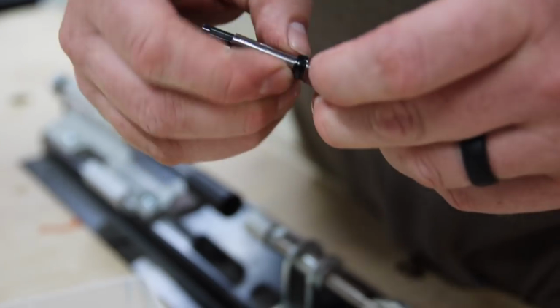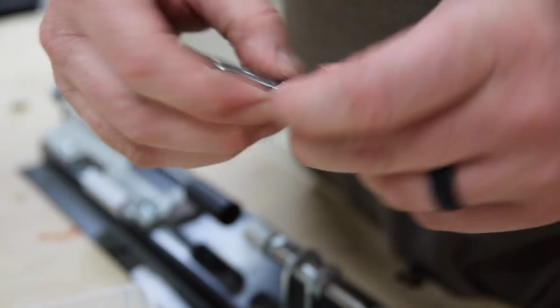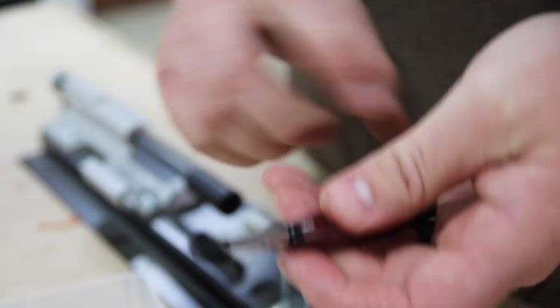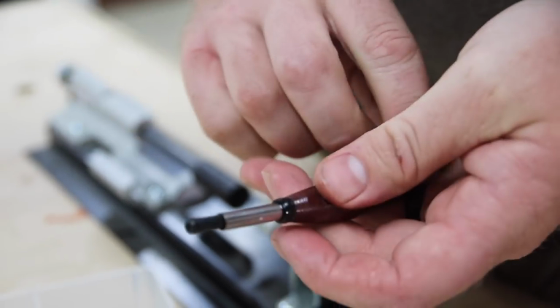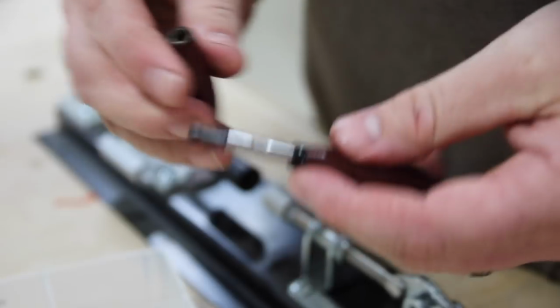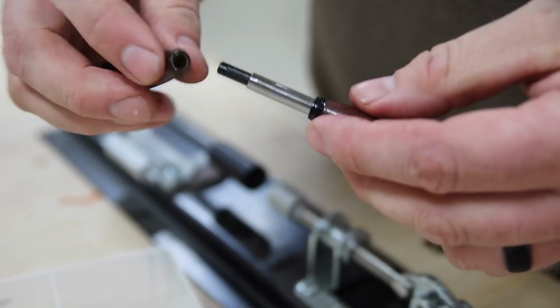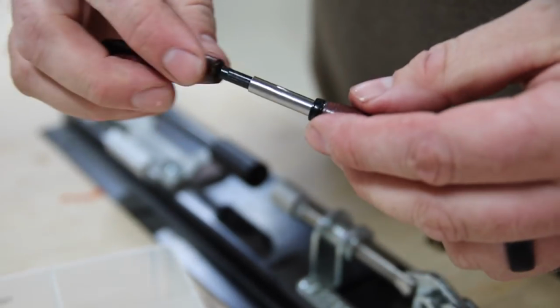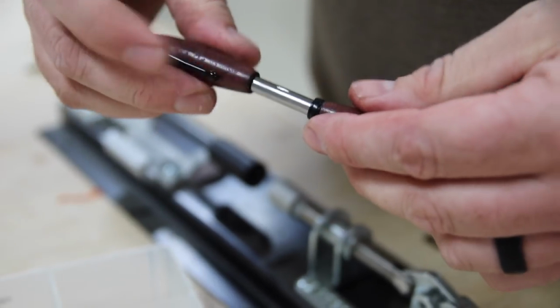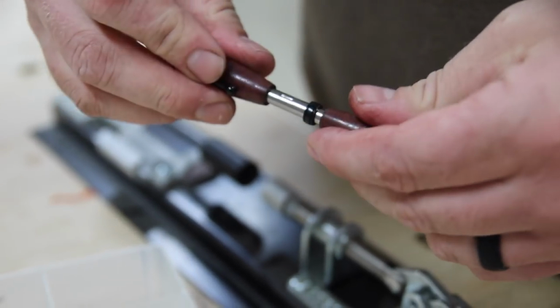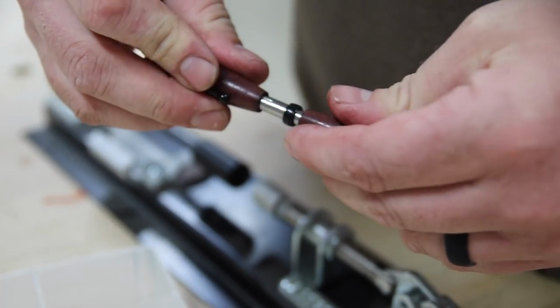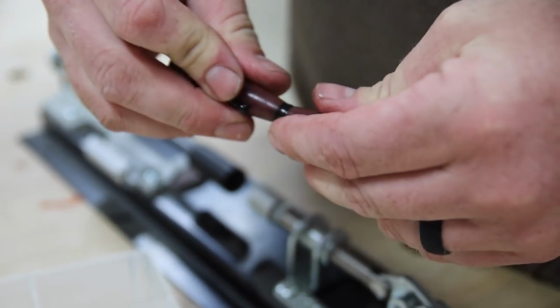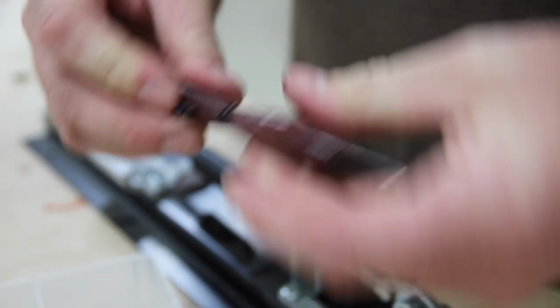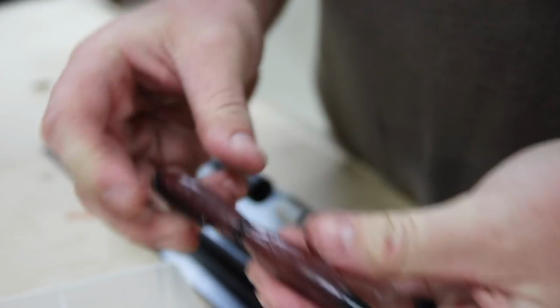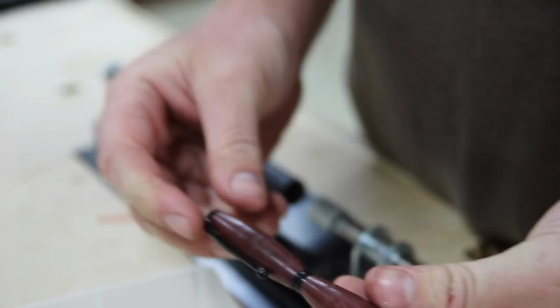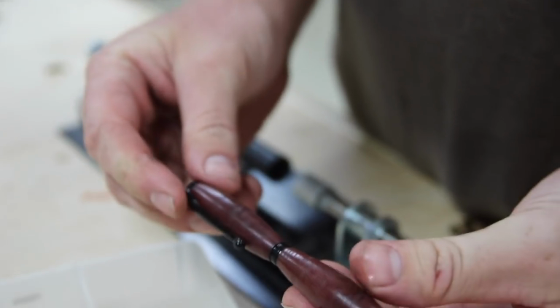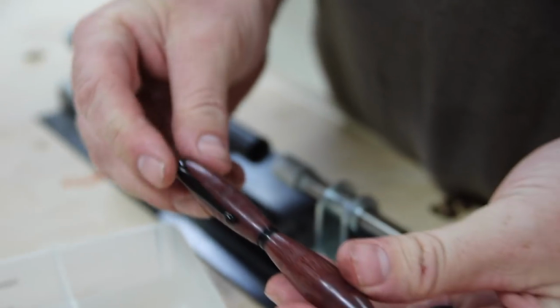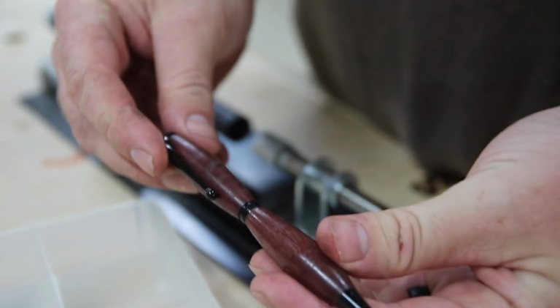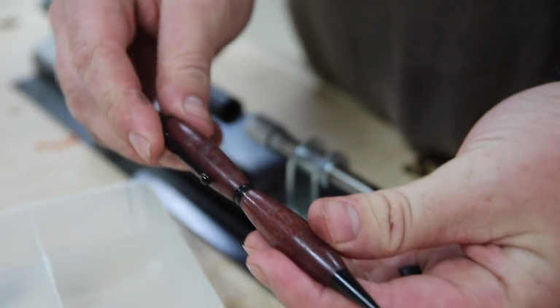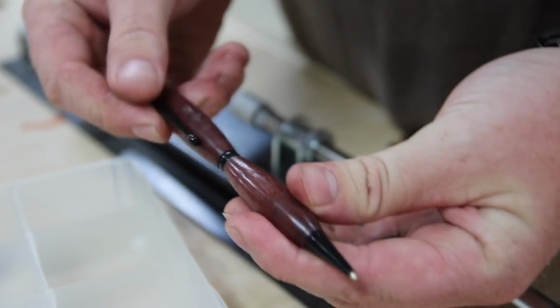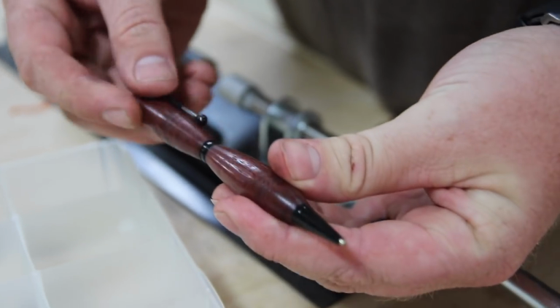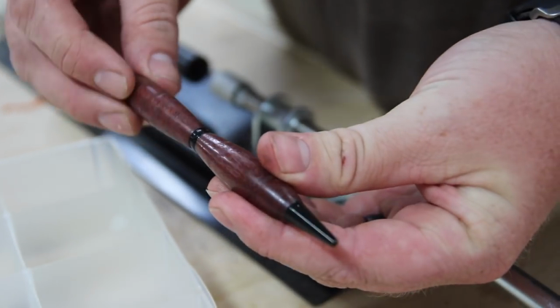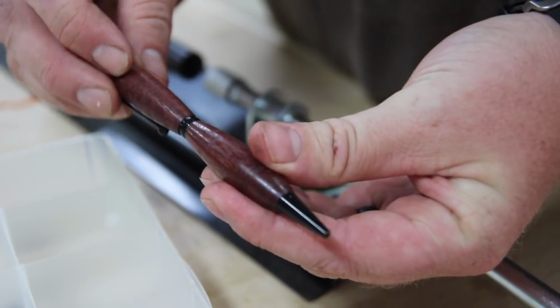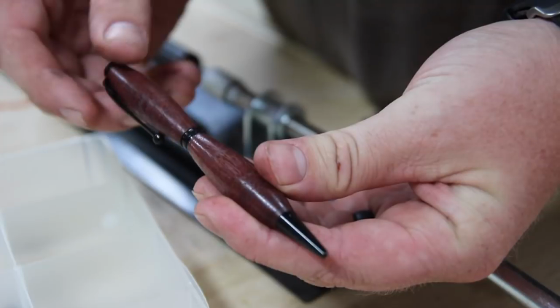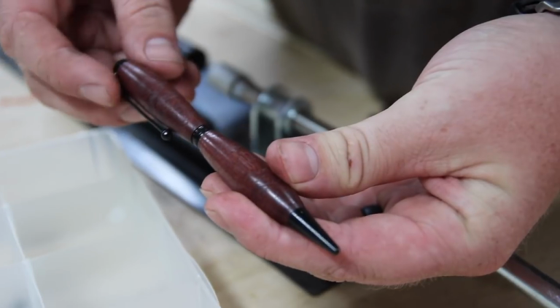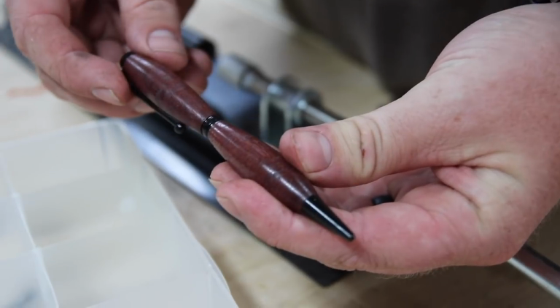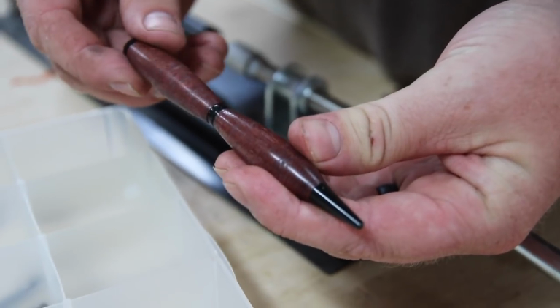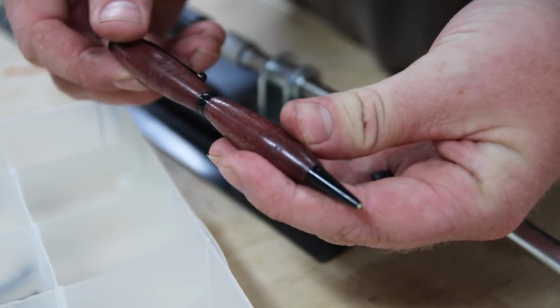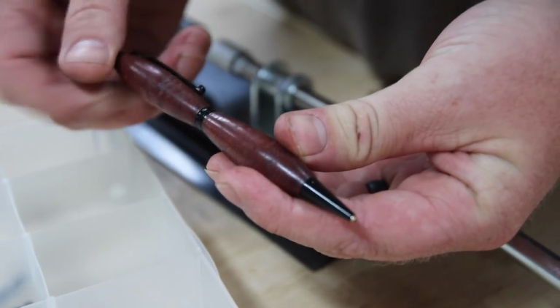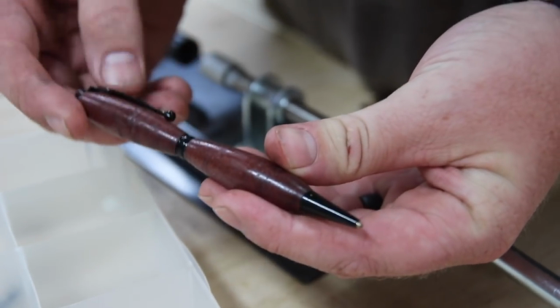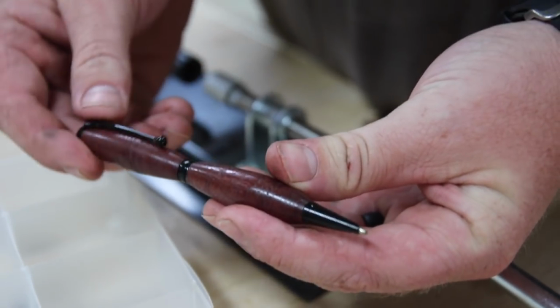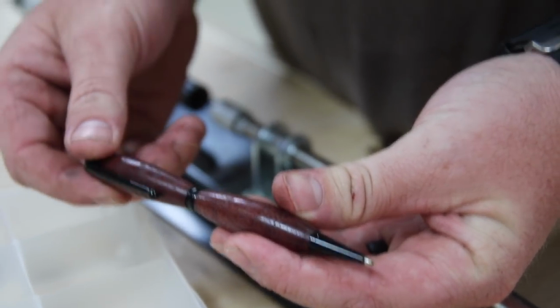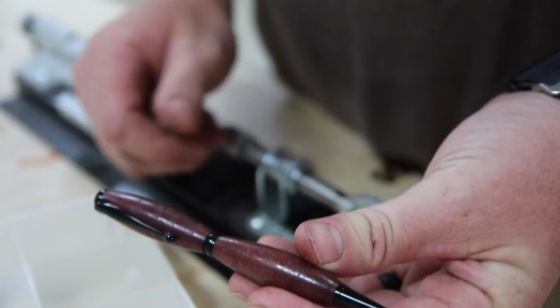You can find a full step-by-step how-to article linked below on how to make pins. Check out the link and we'll see you on the next video. Thanks for watching.